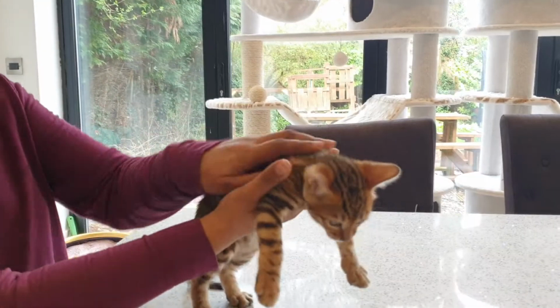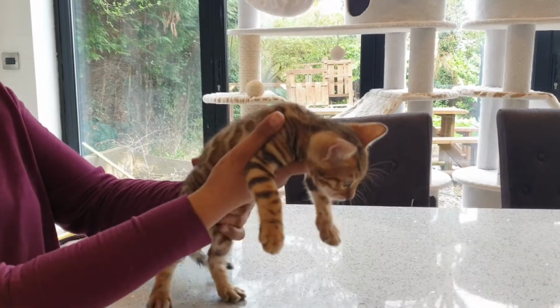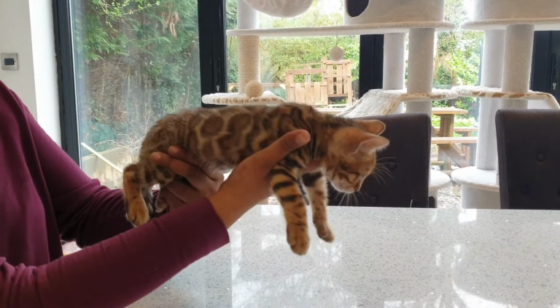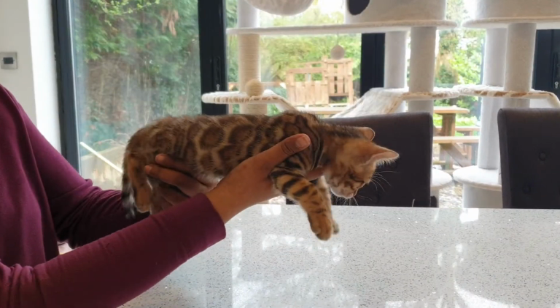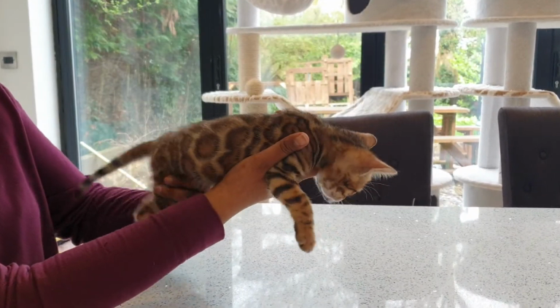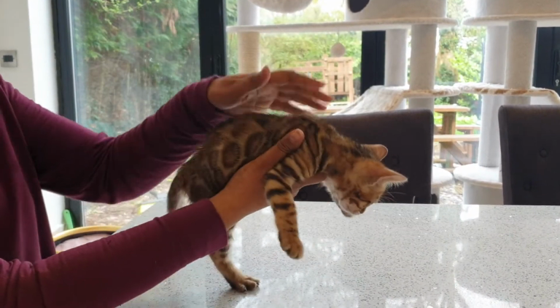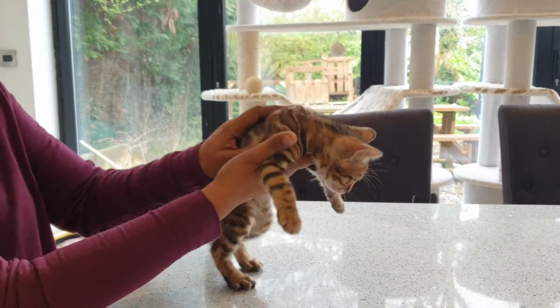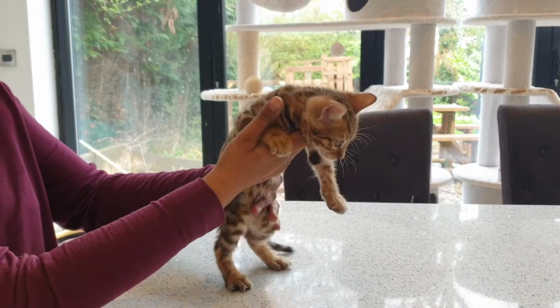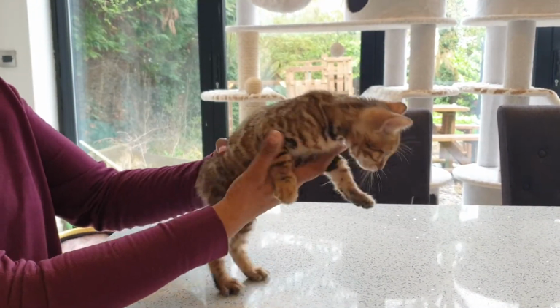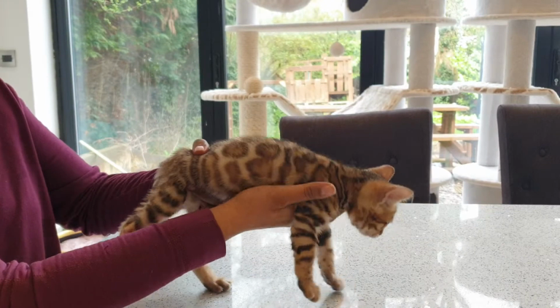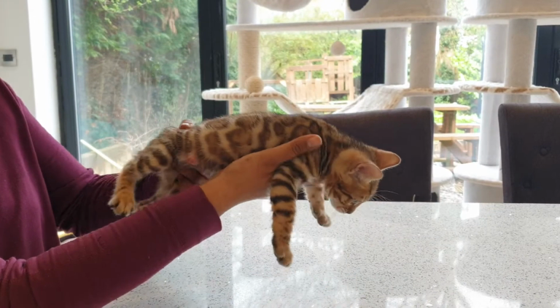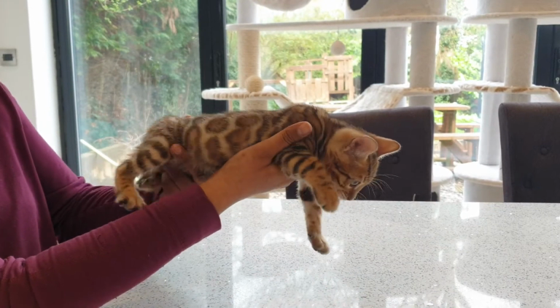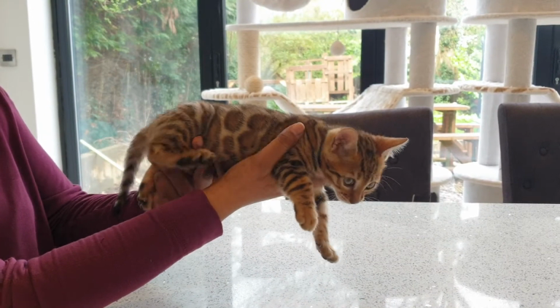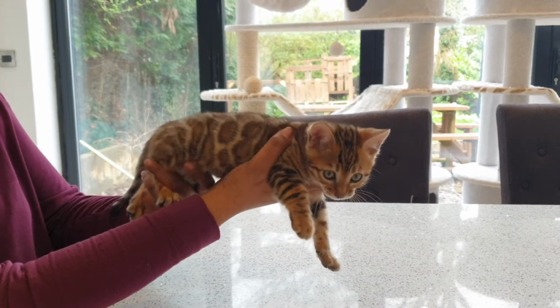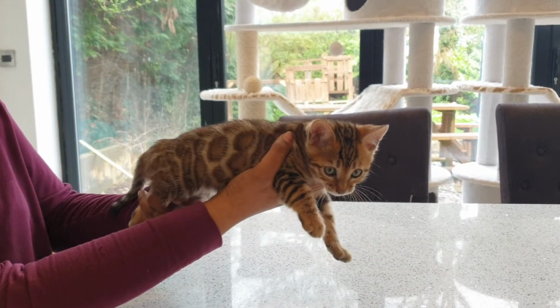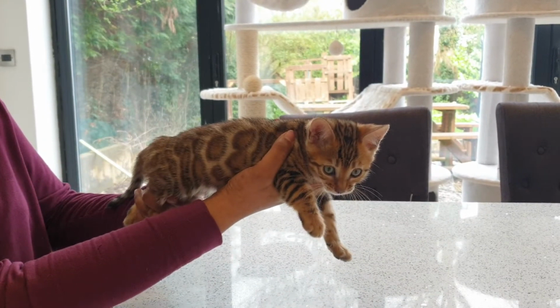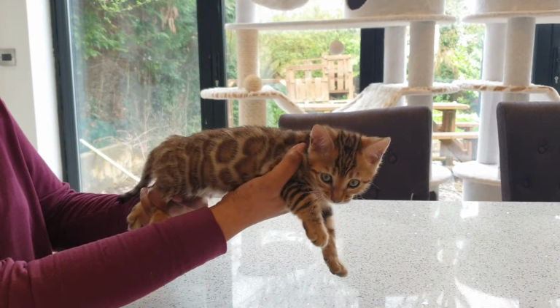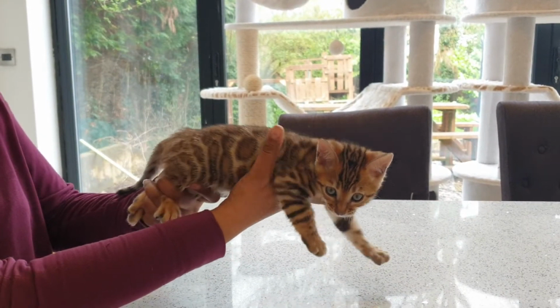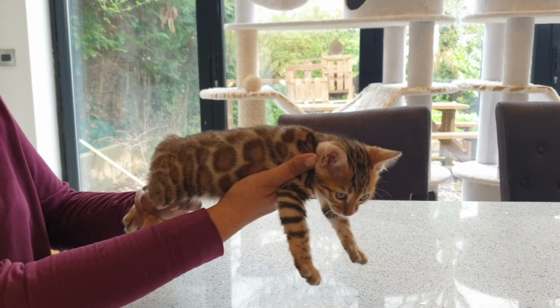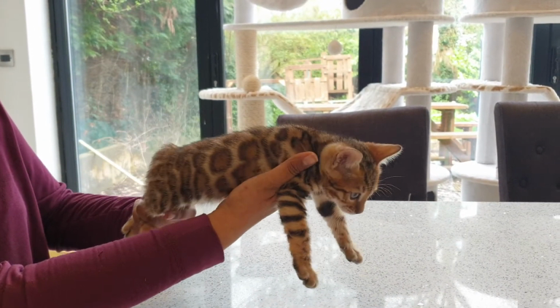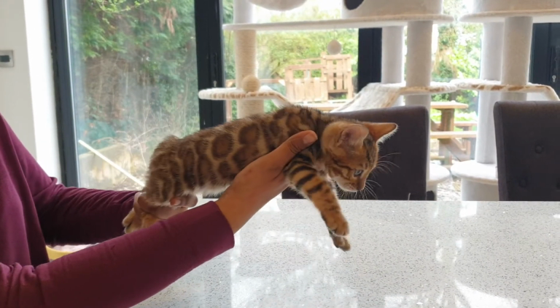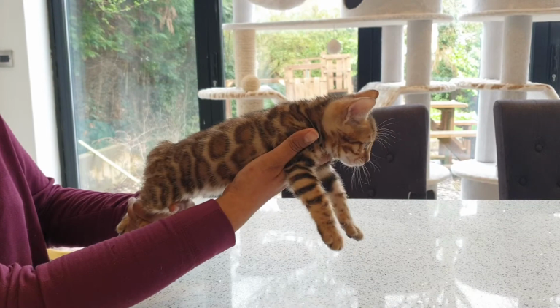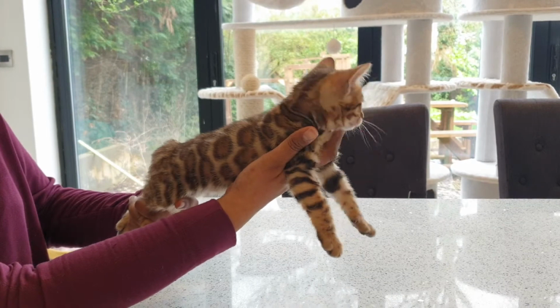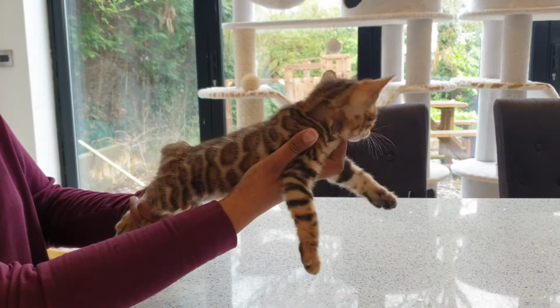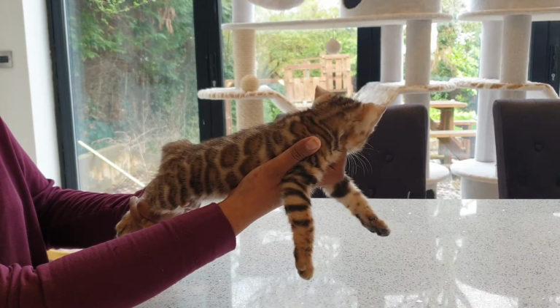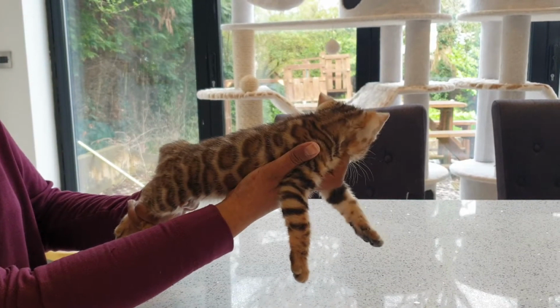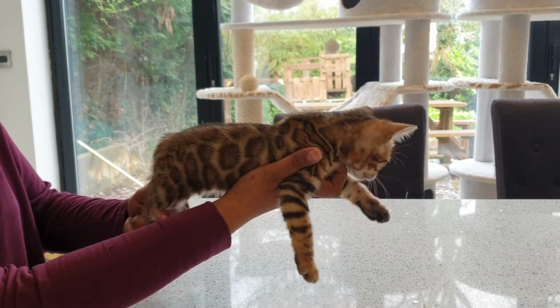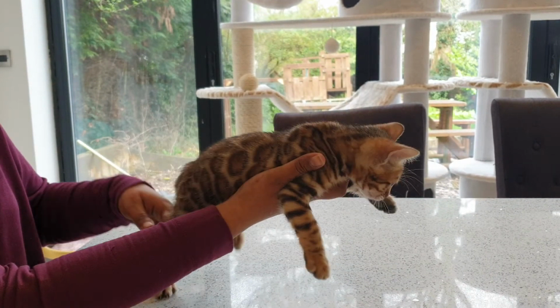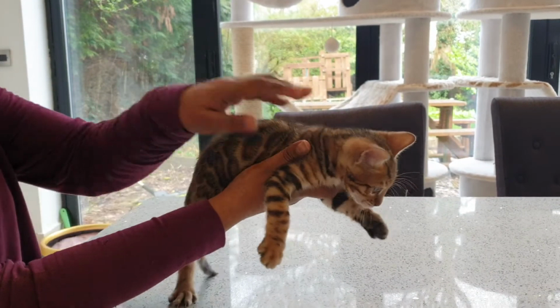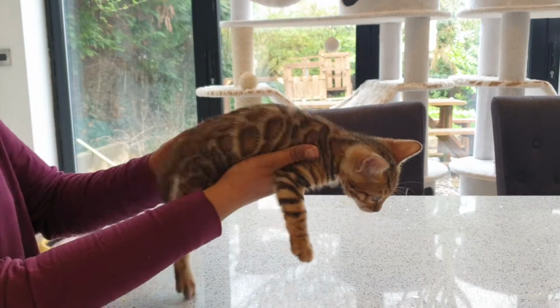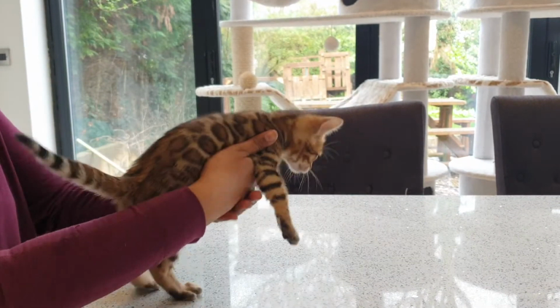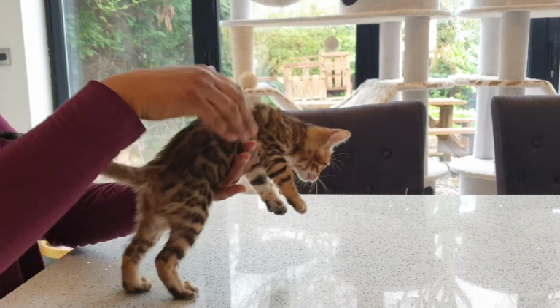Her rosetting is amazing. She's got lovely rosetting all the way from her shoulders right down to her legs. It's really, really big rosetting, really well outlined. I'll show you the other side.